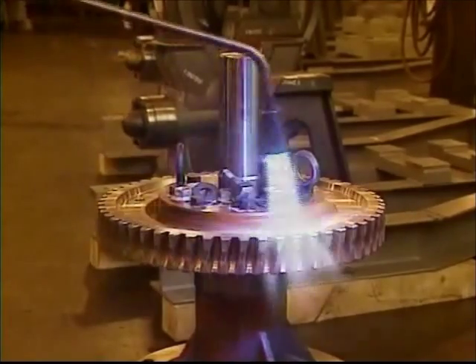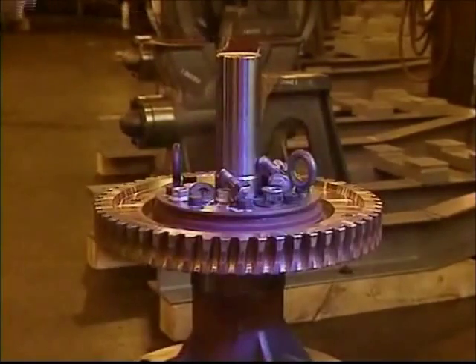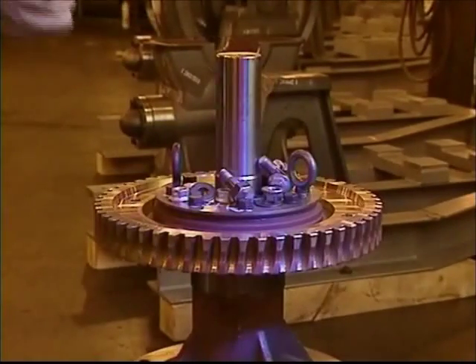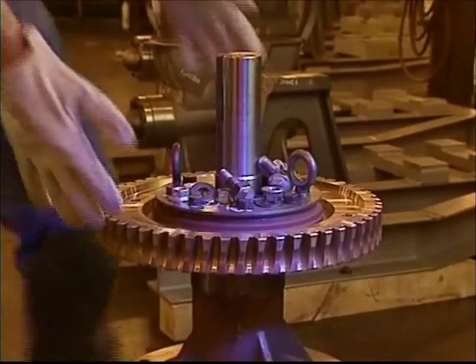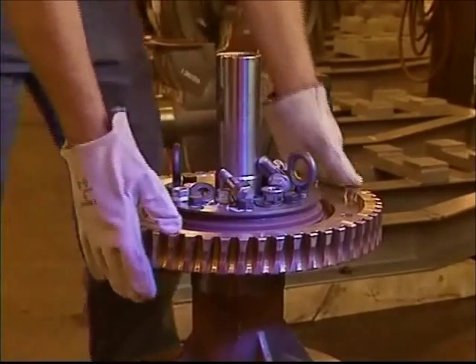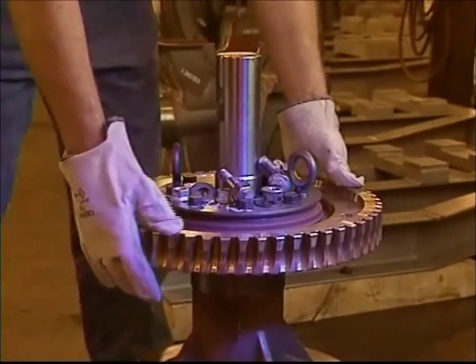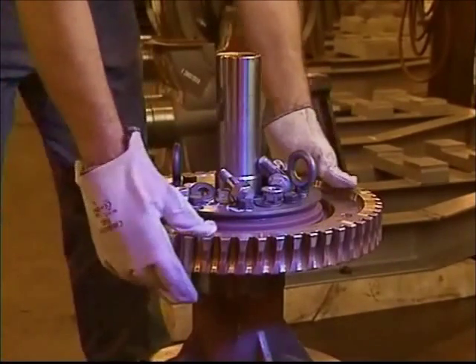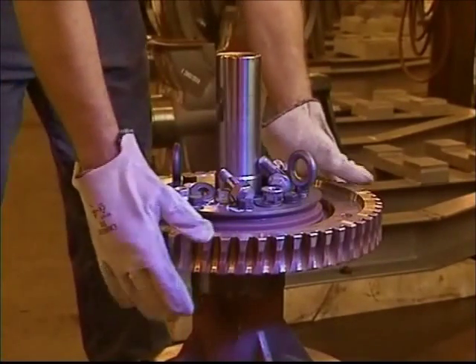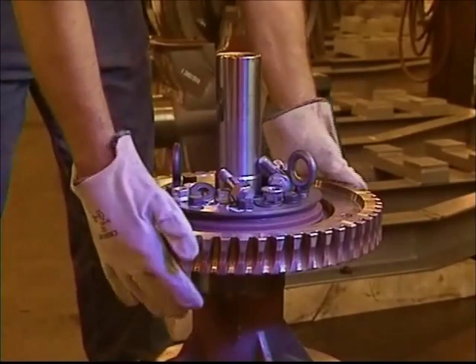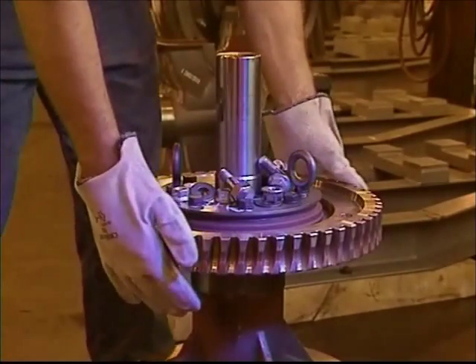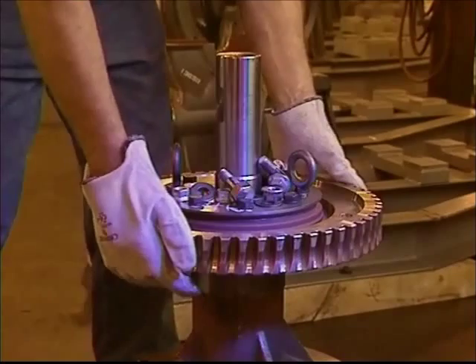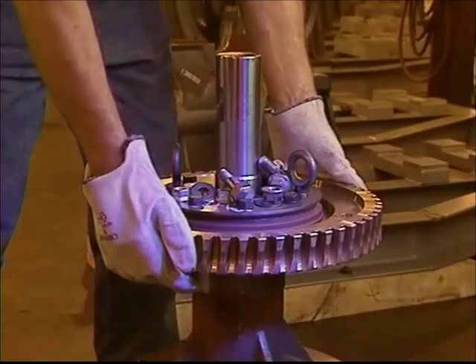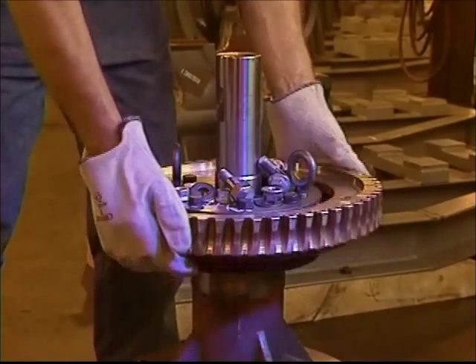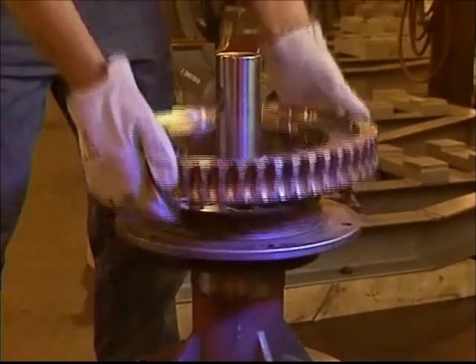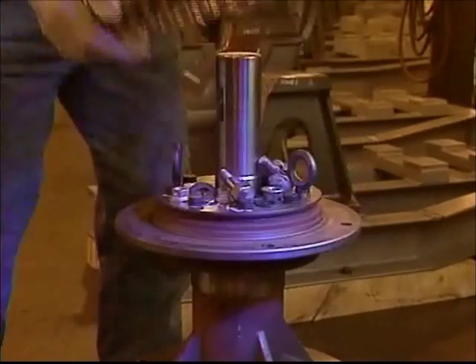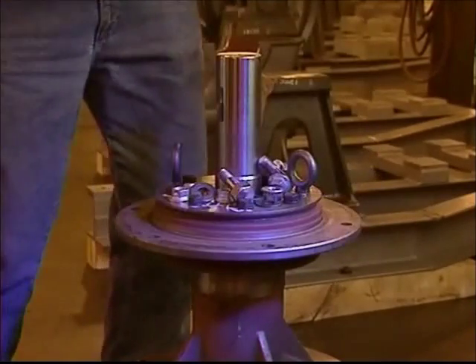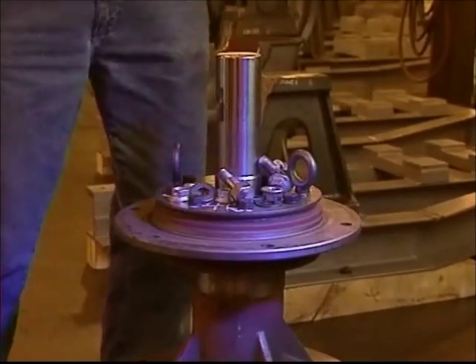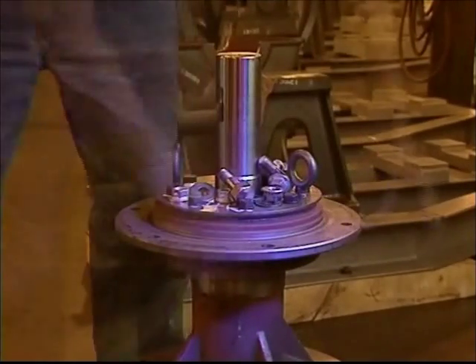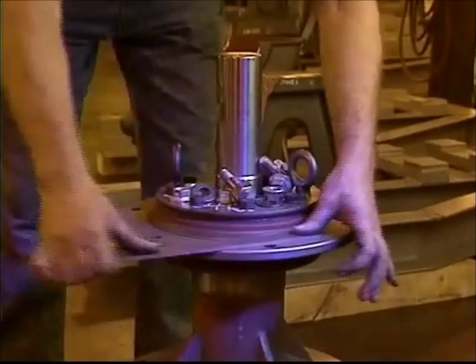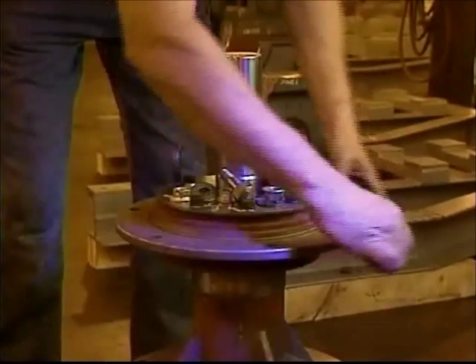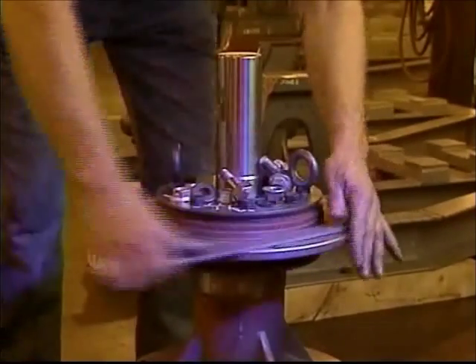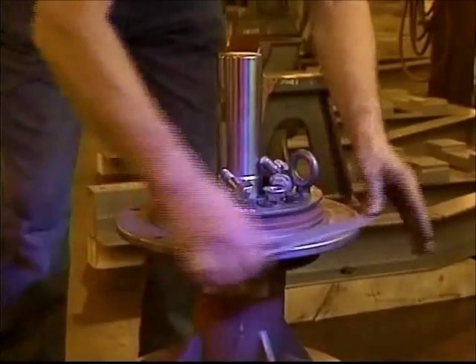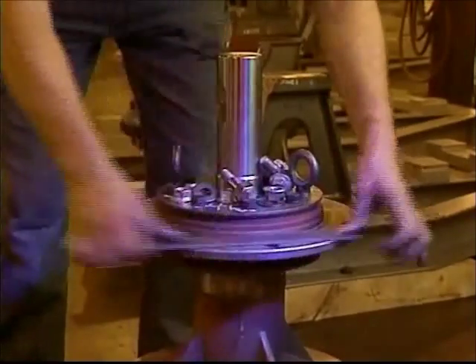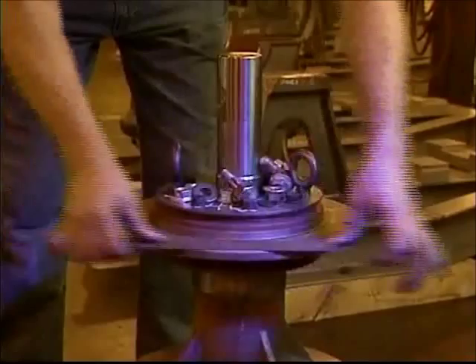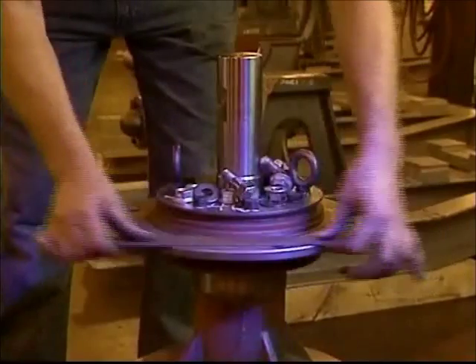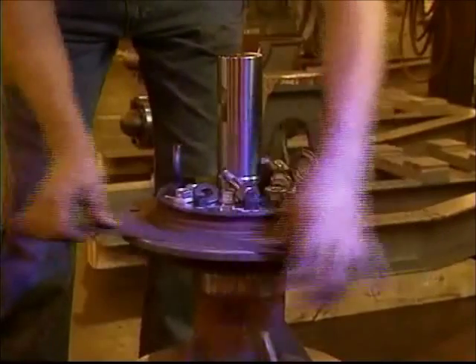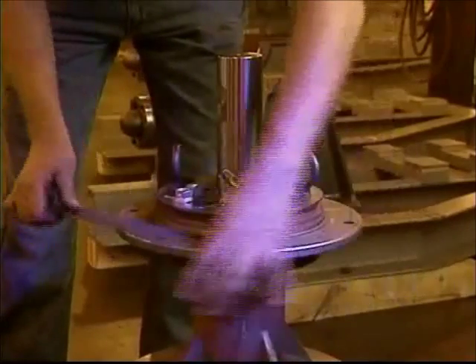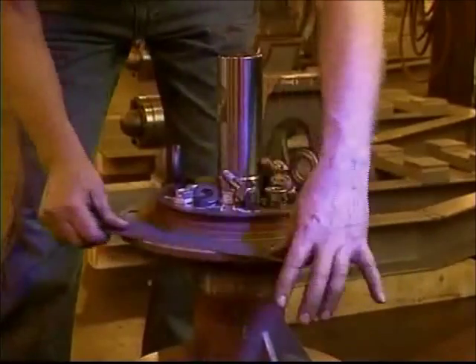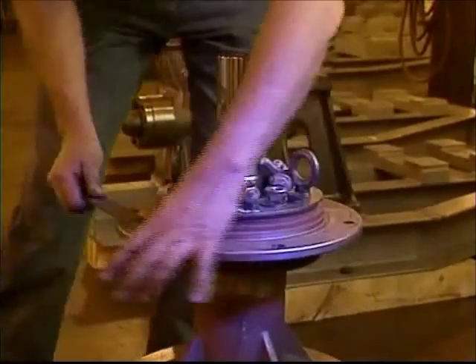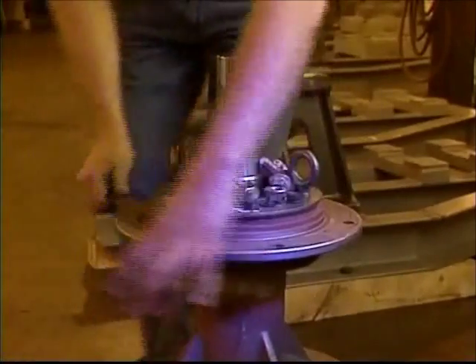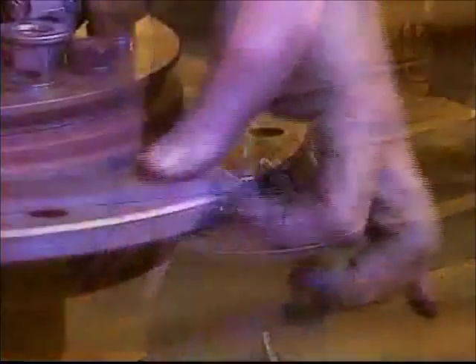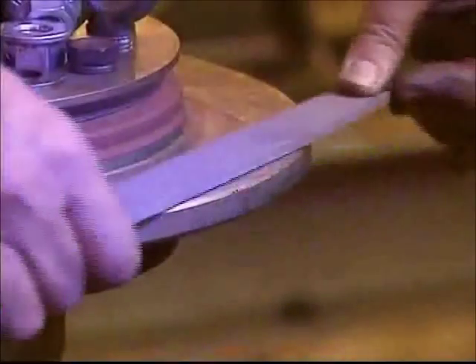Wearing gloves to protect your hands from the heat, the gear can then easily be removed from the center assembly. Before you install the new gear, be certain that the flange on the center assembly is free of any burrs or particles.